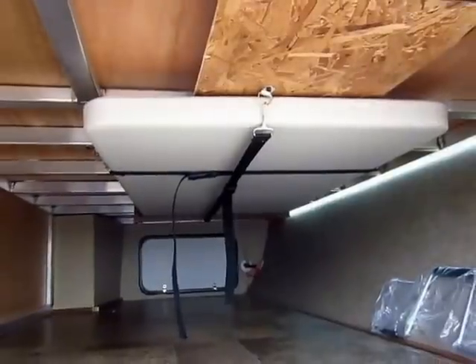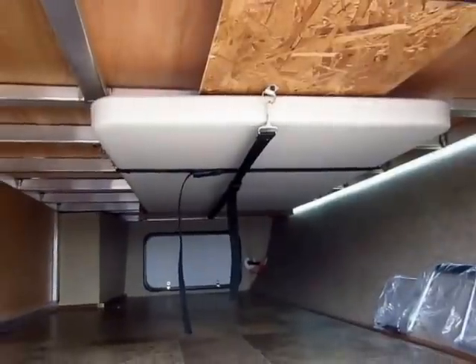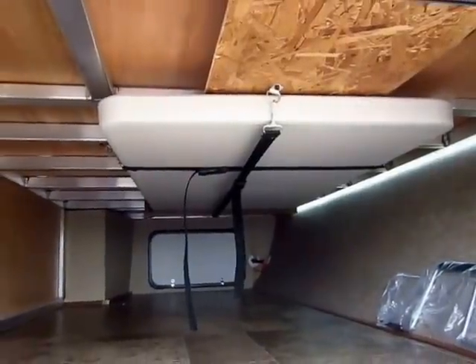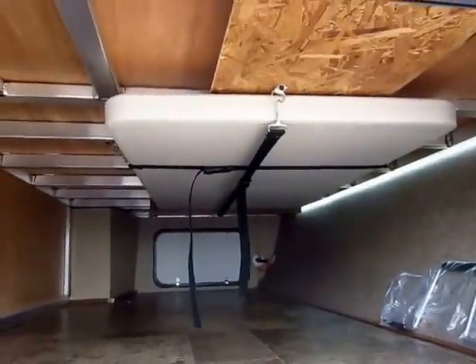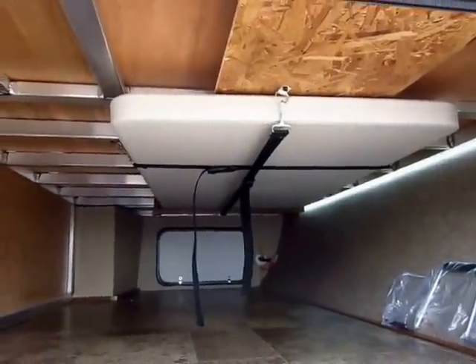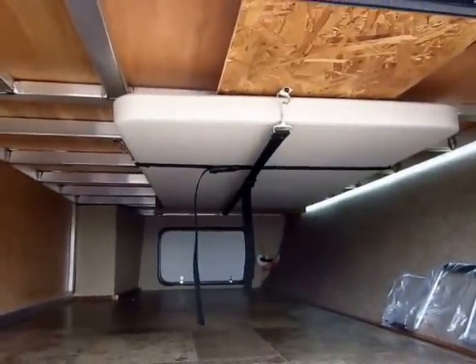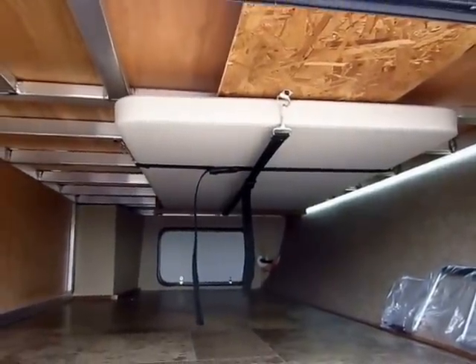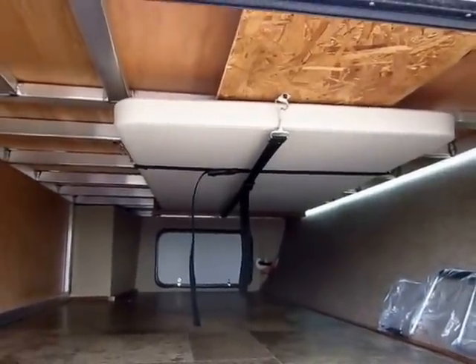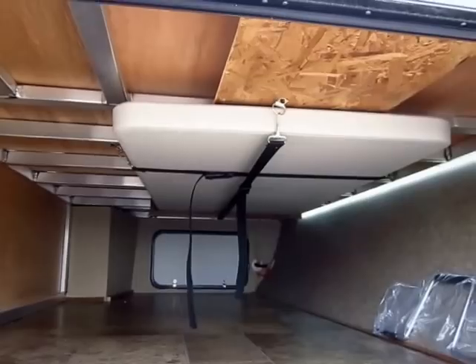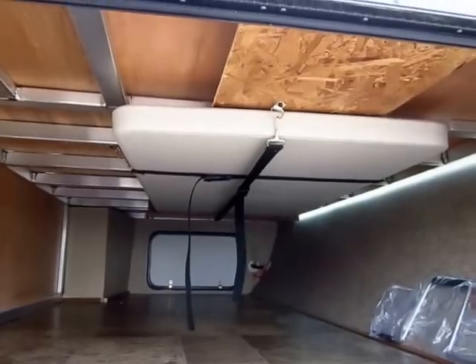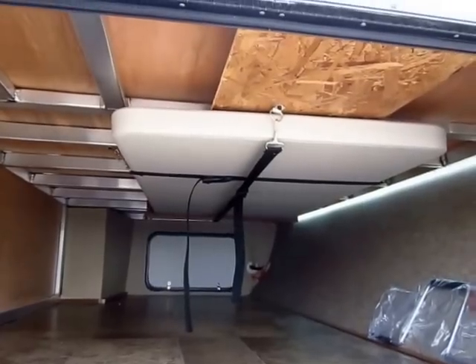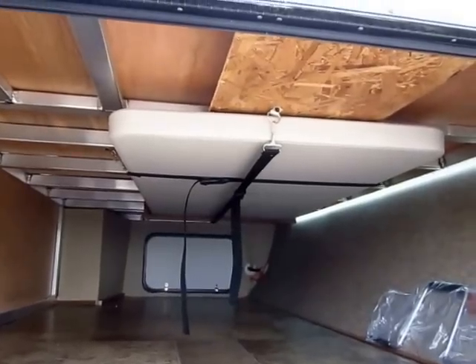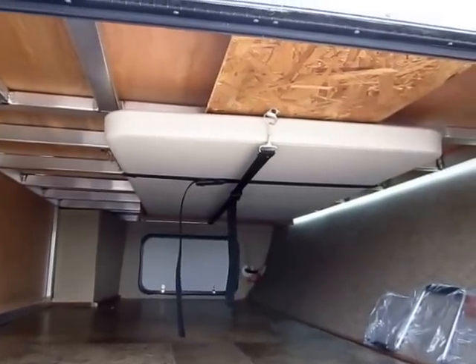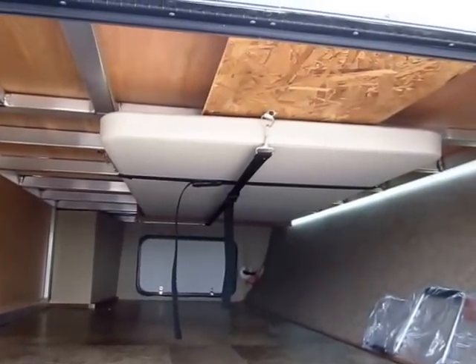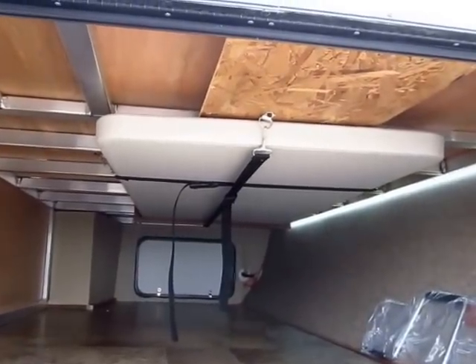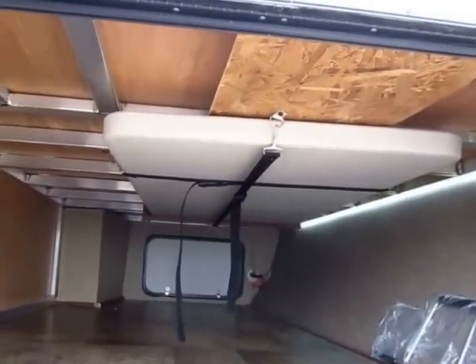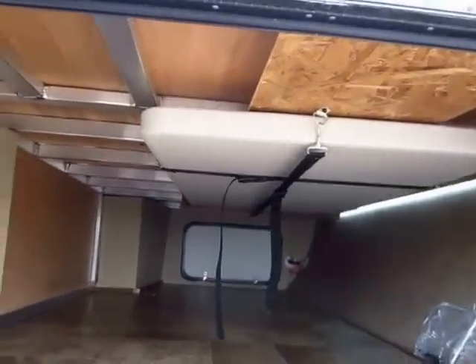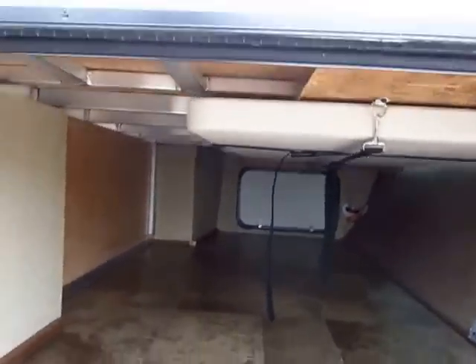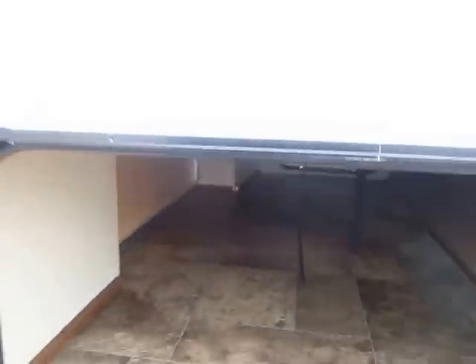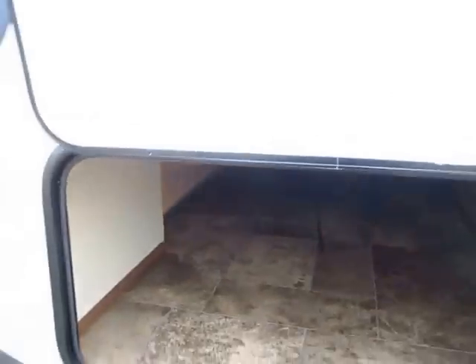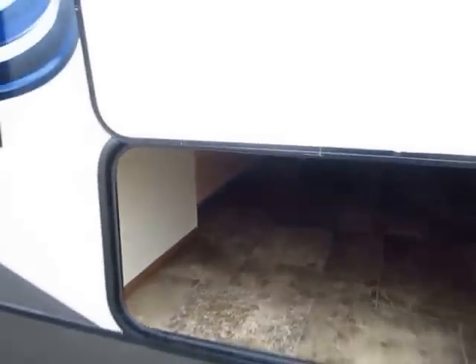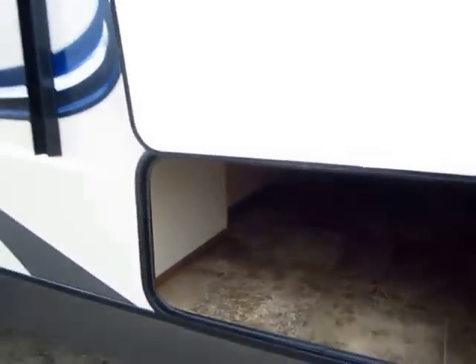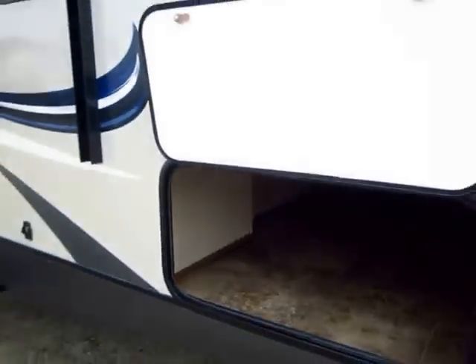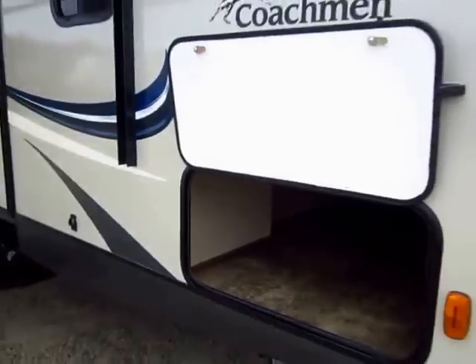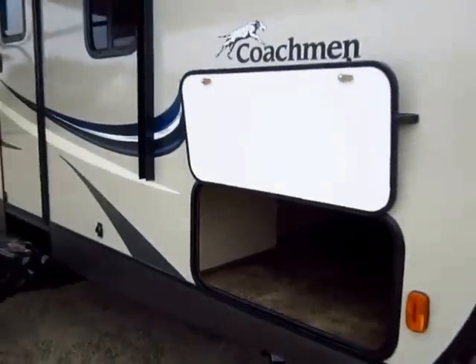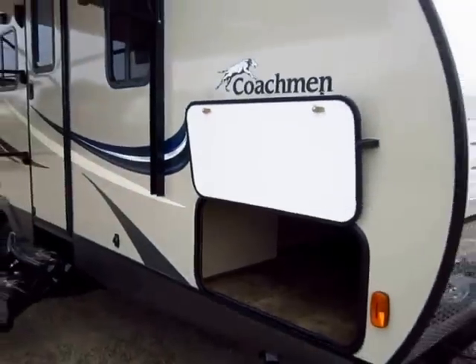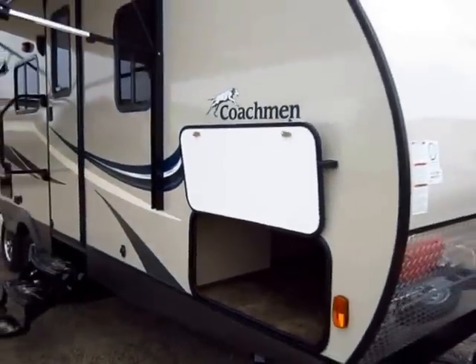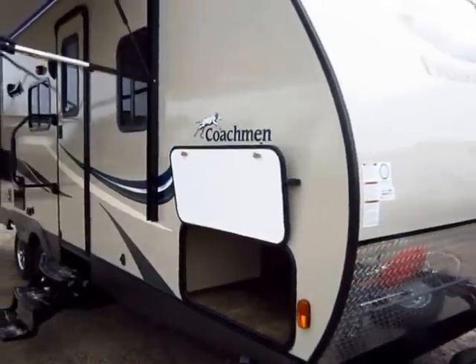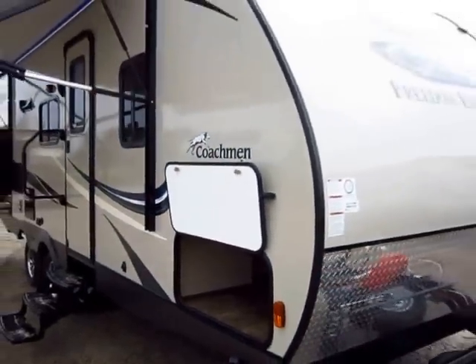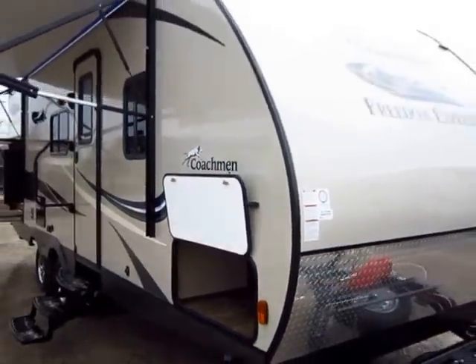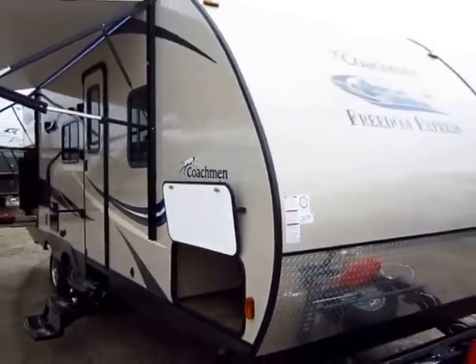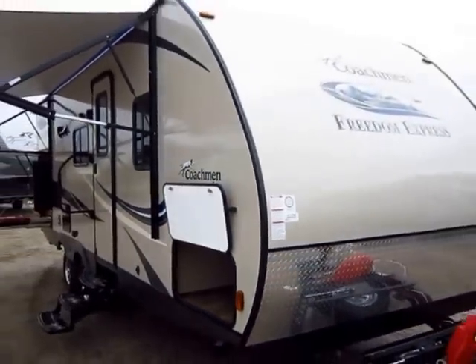The table is two feet by four feet, folds out easy, it's lightweight, and it's waterproof. It's a resin-topped table, so it's not going to swell like a common indoor-outdoor camper table.